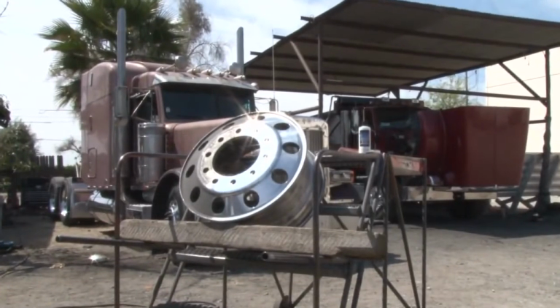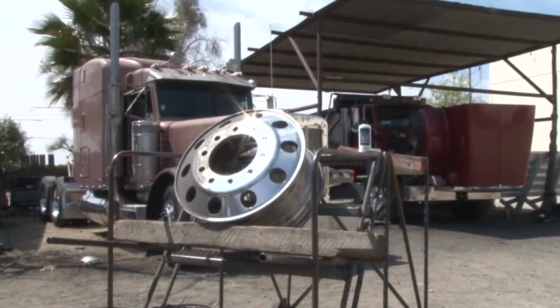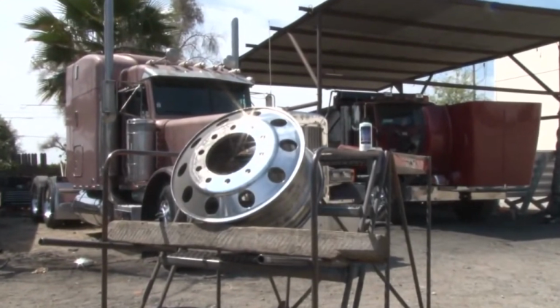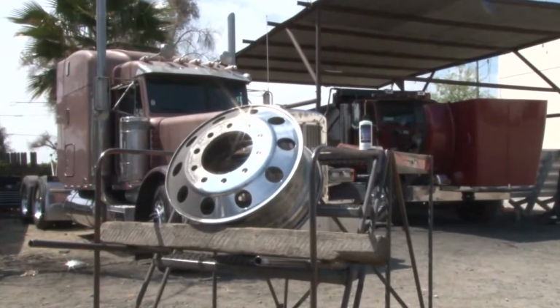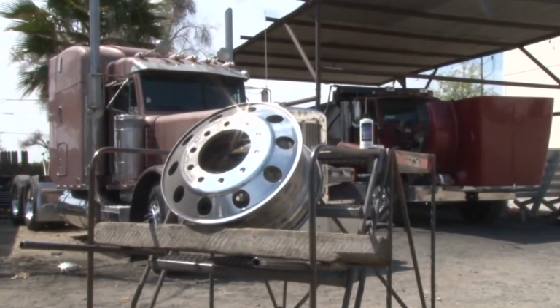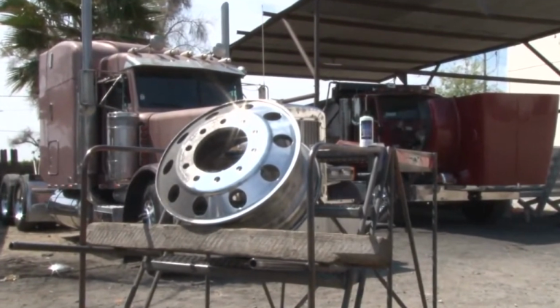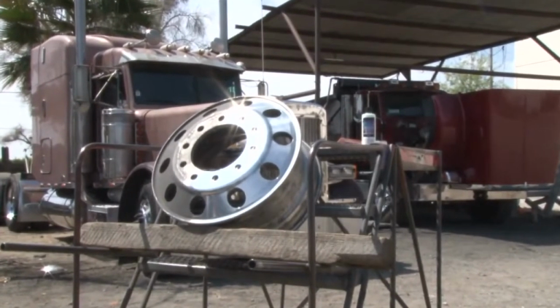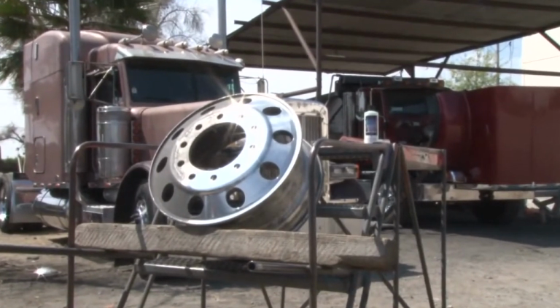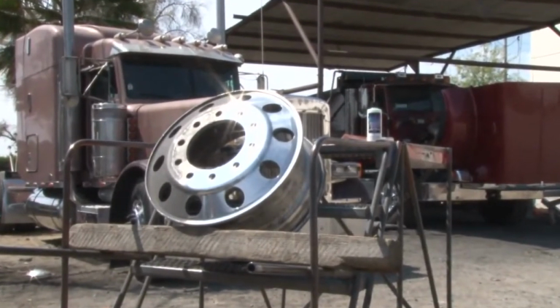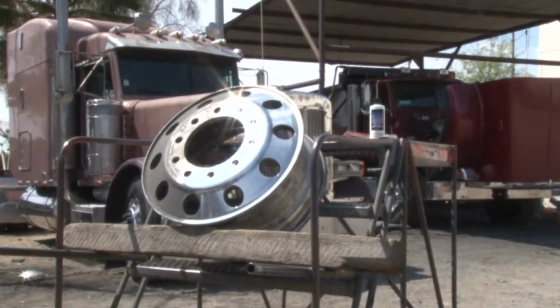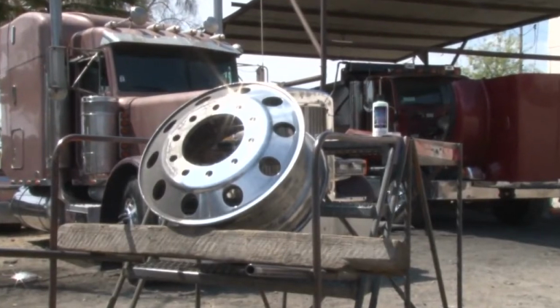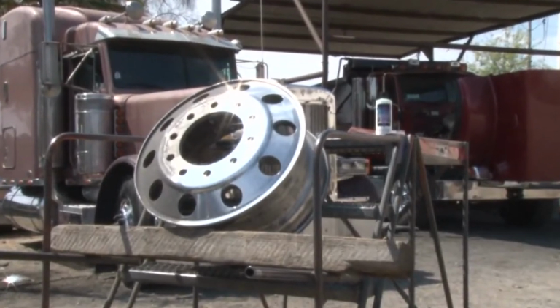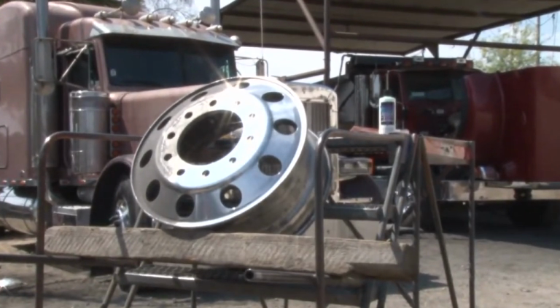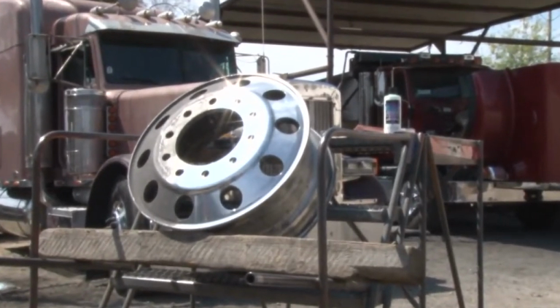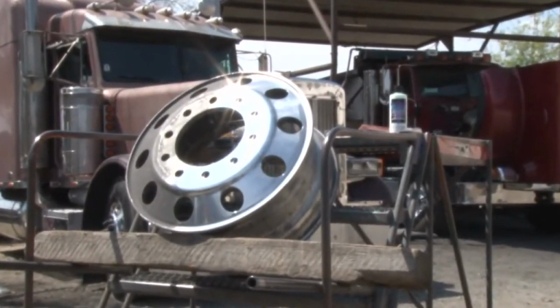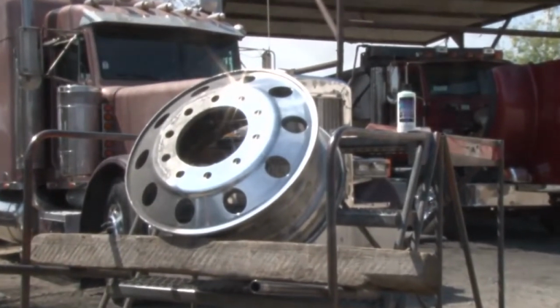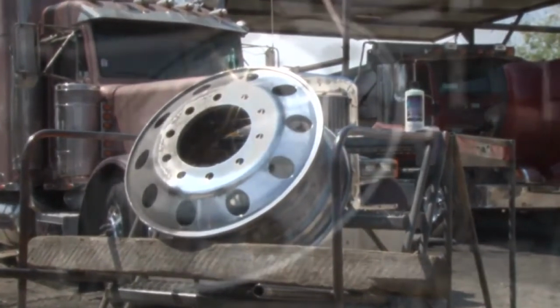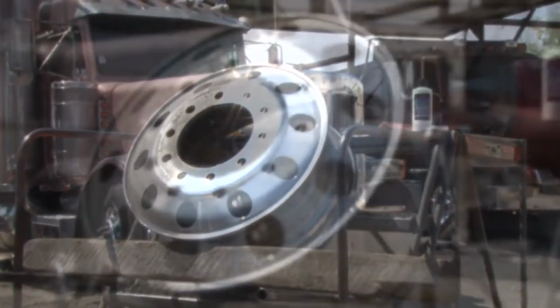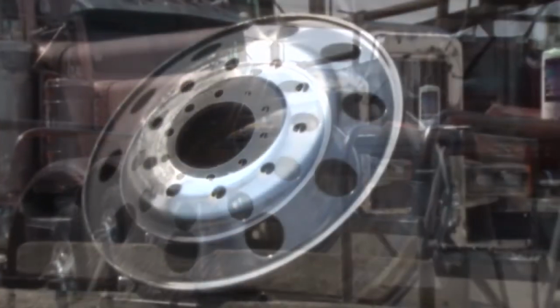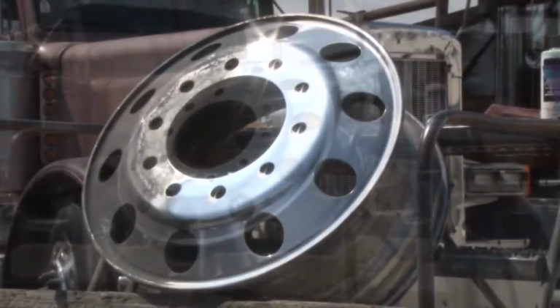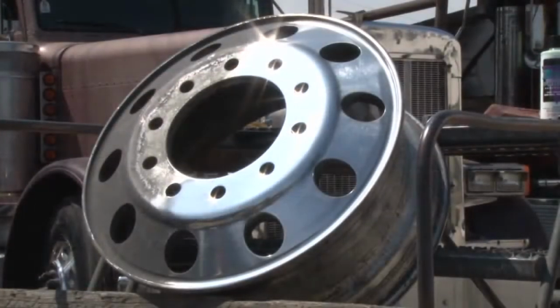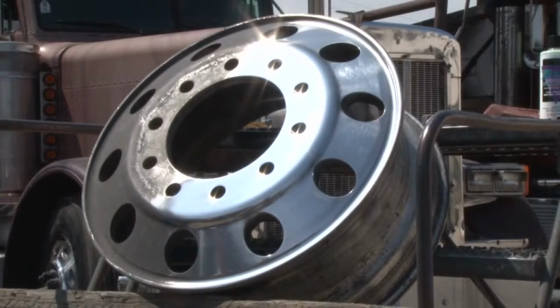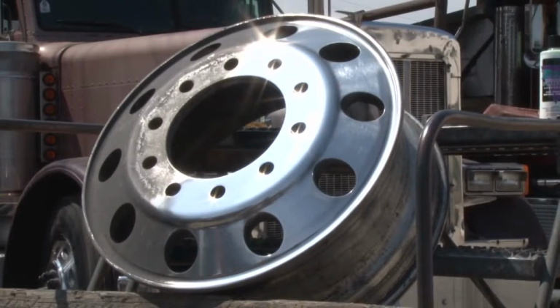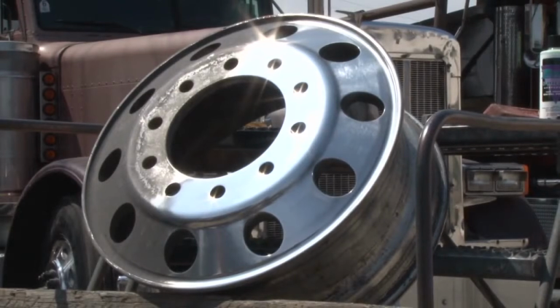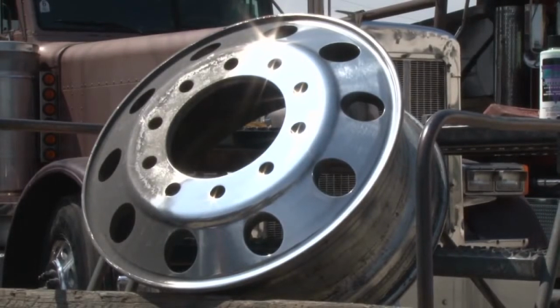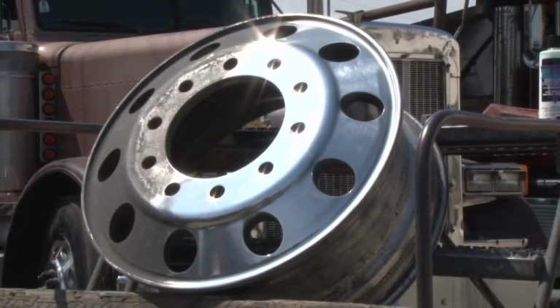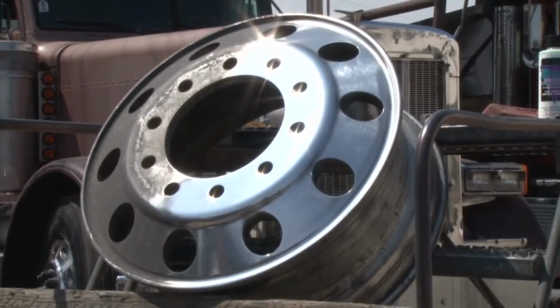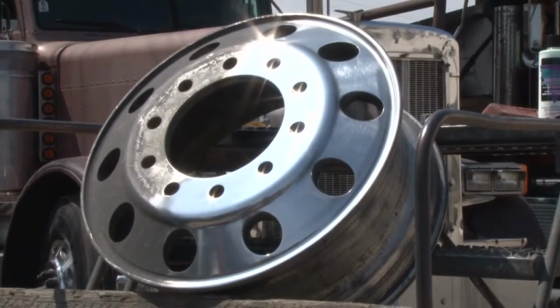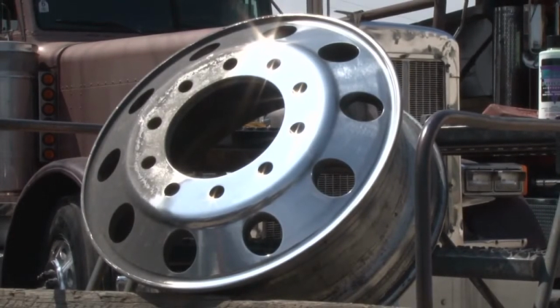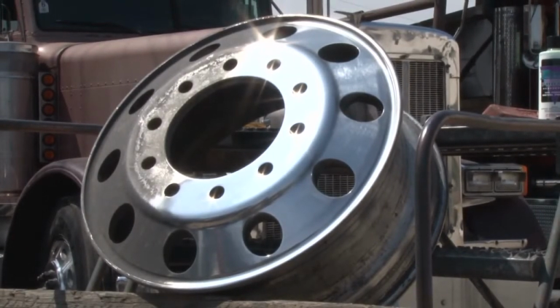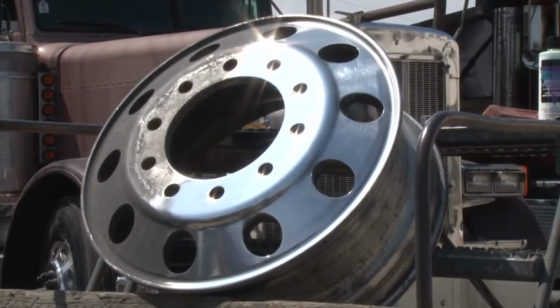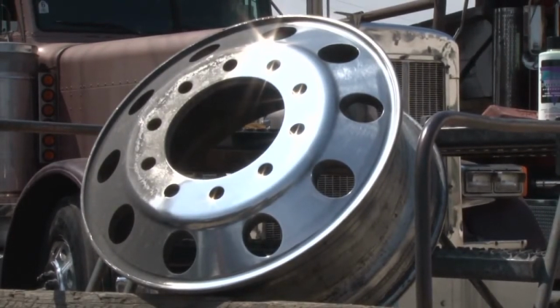We just completed the primary cutting stage. As you can see, it's bringing out a pretty good shine. We're going to move right now into what's called secondary cutting — it's going to use the Zephyr purple wheel with the green chrome rouge.